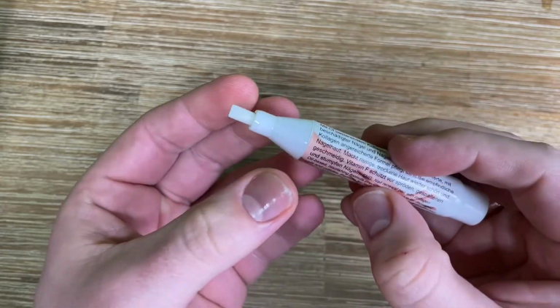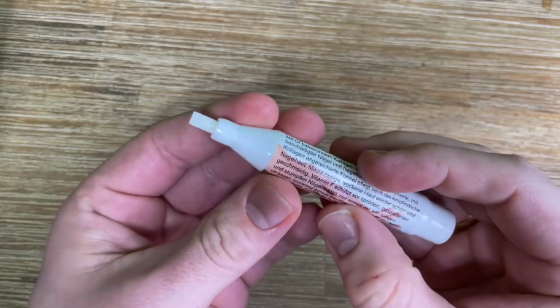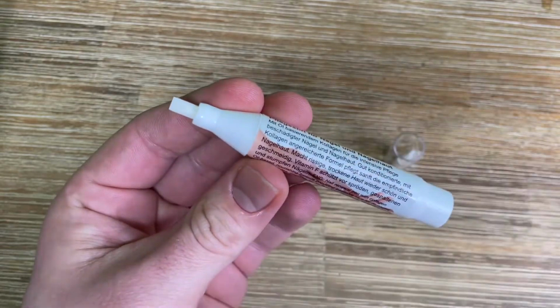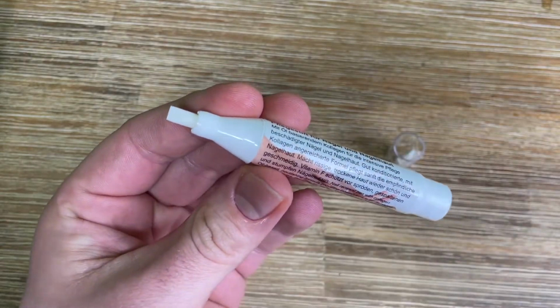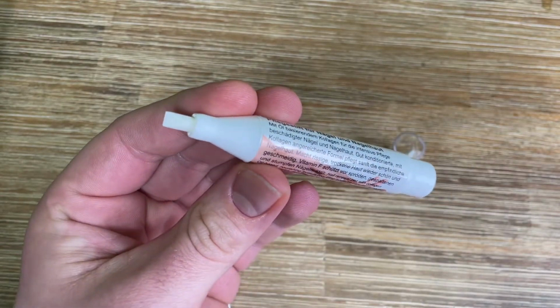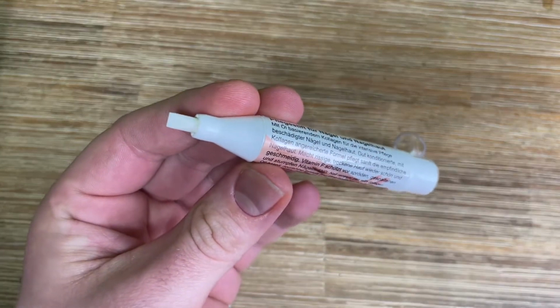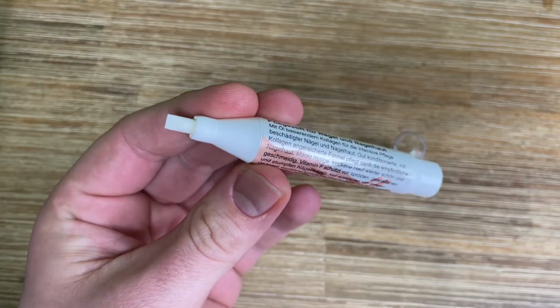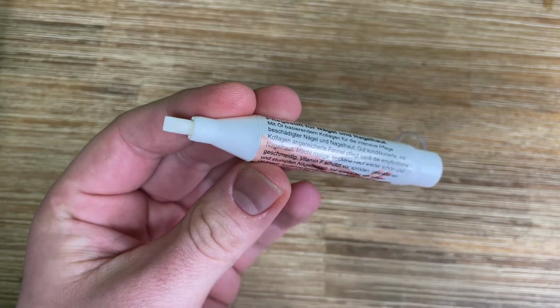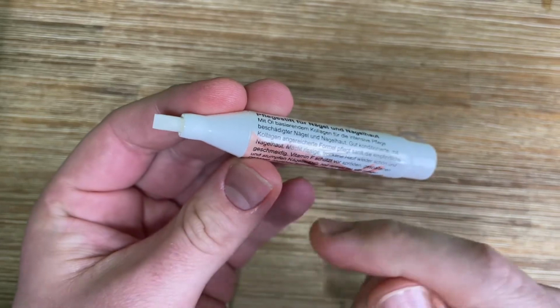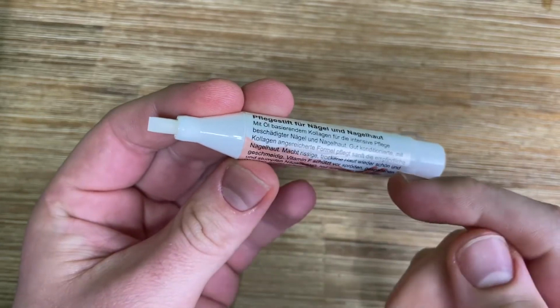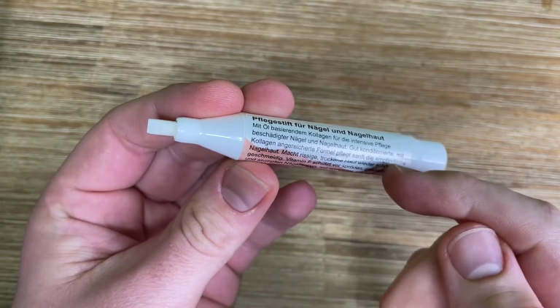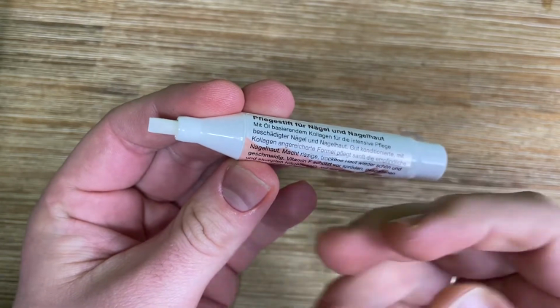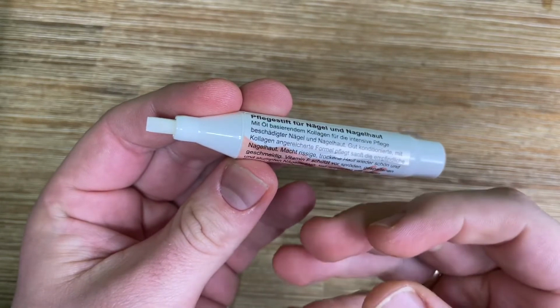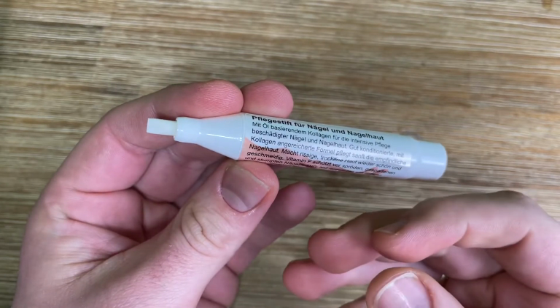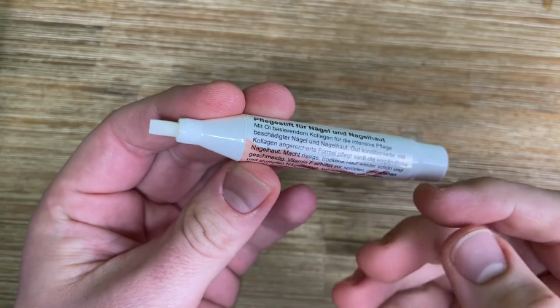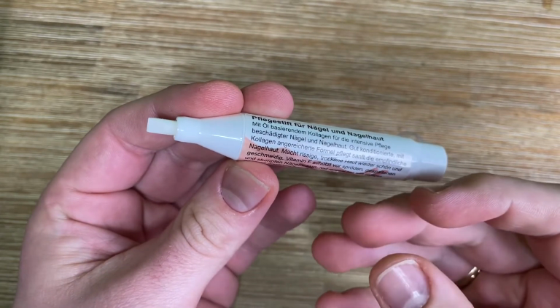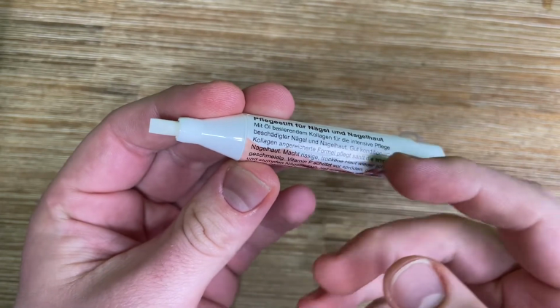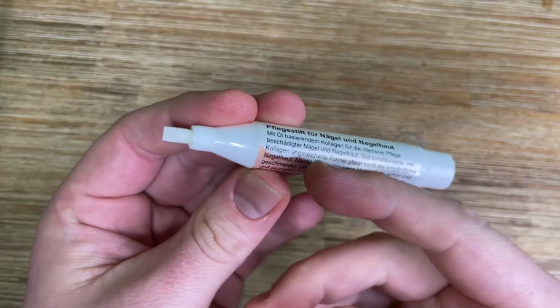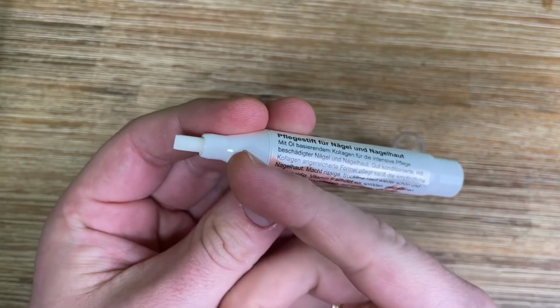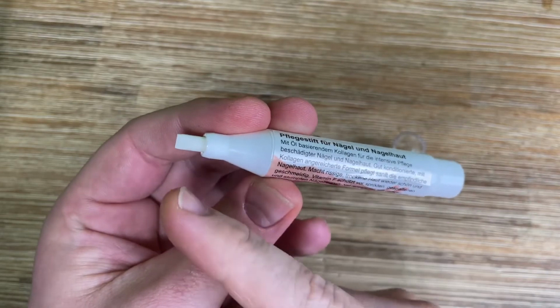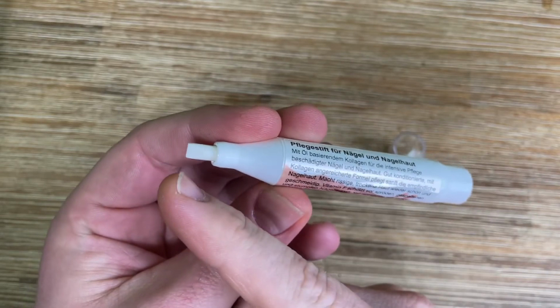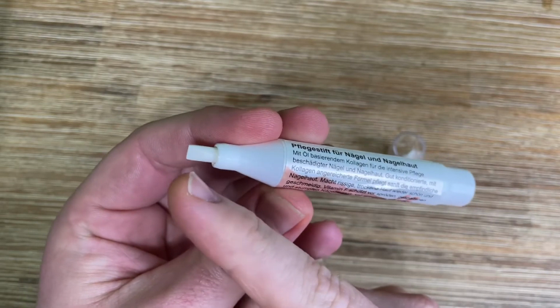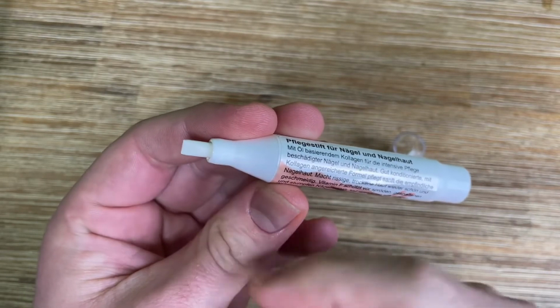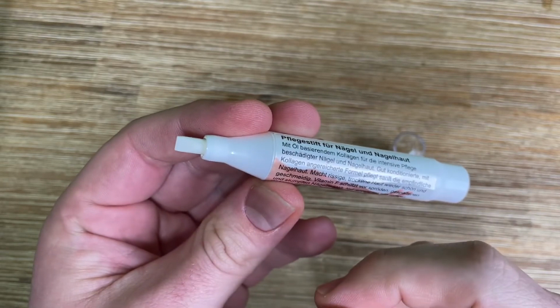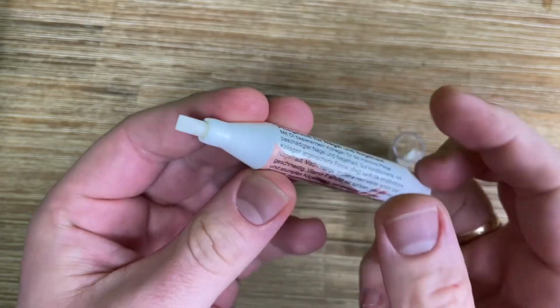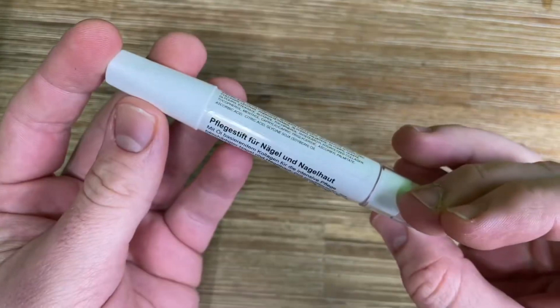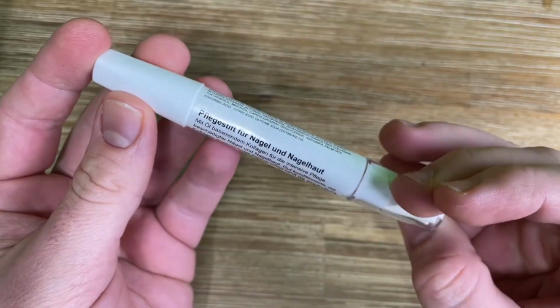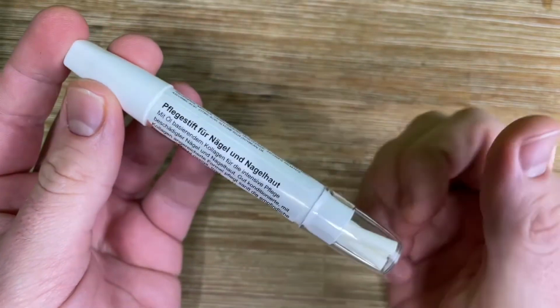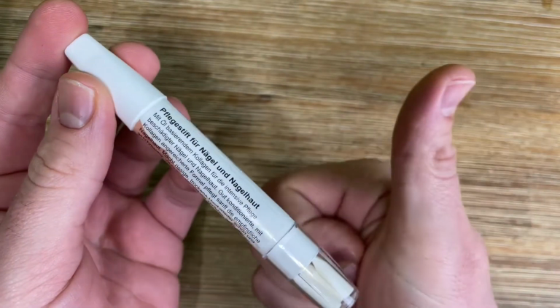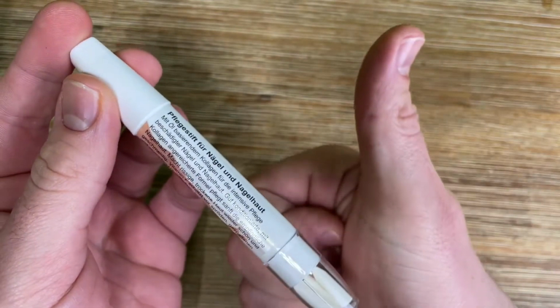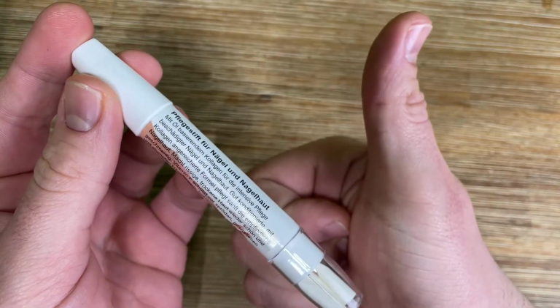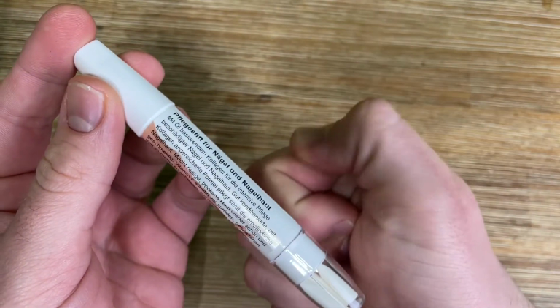You're ready to have new adventures with your Remos Cuticle Softener Pen. Thanks for watching — please subscribe and give me a positive feedback. I hope to see you again on my channel soon!